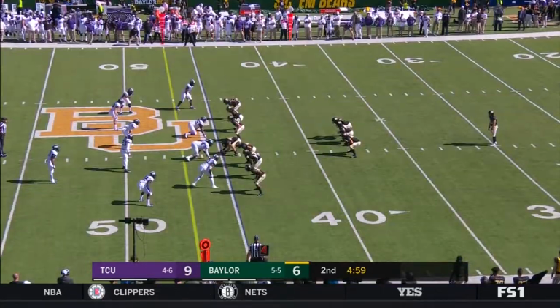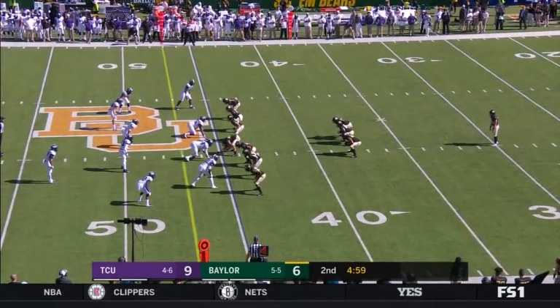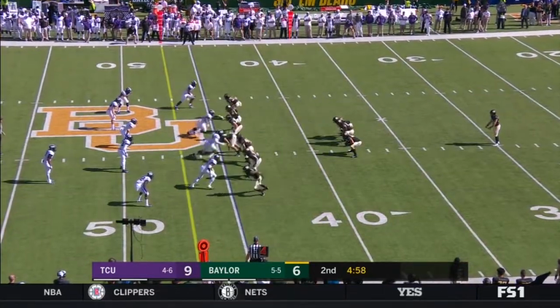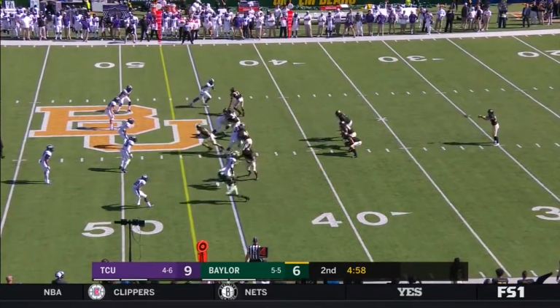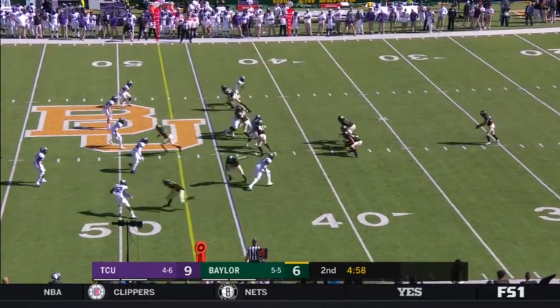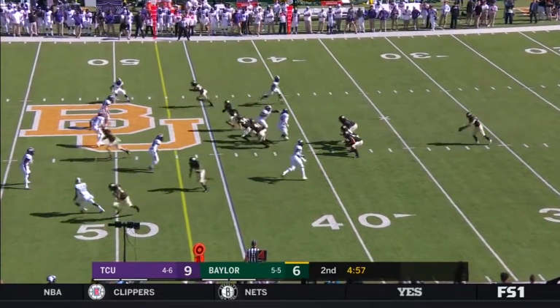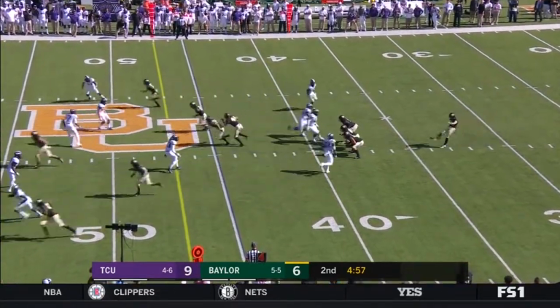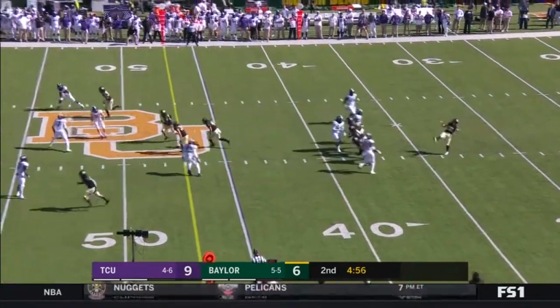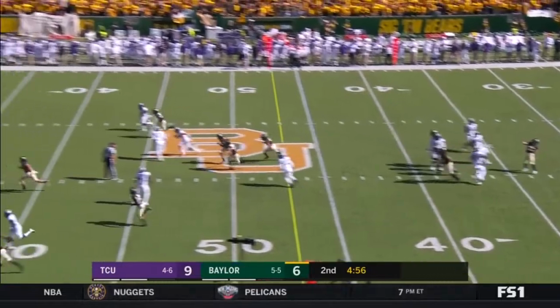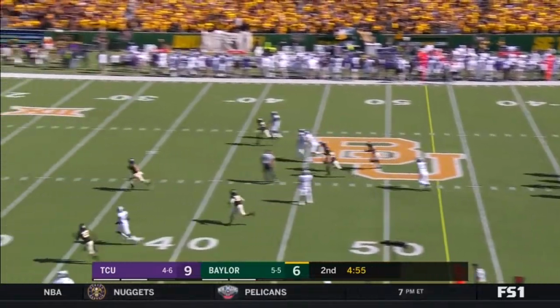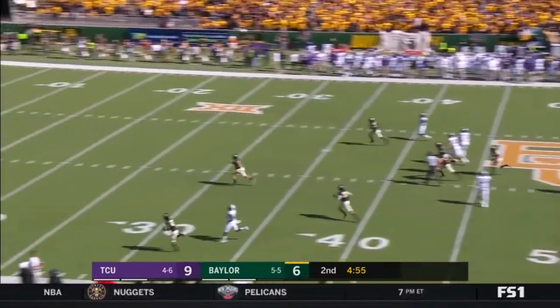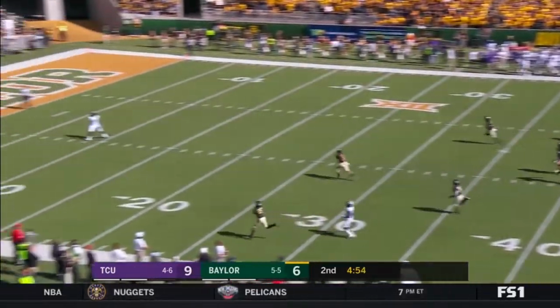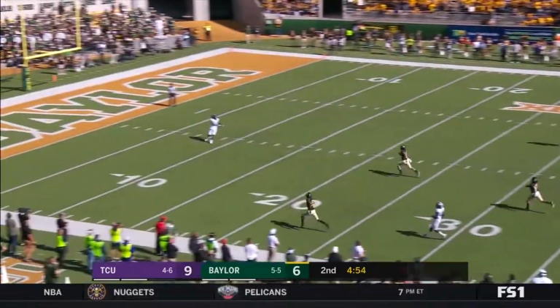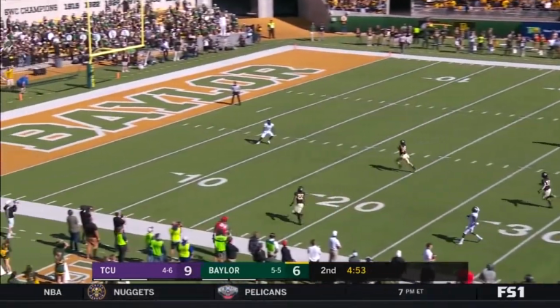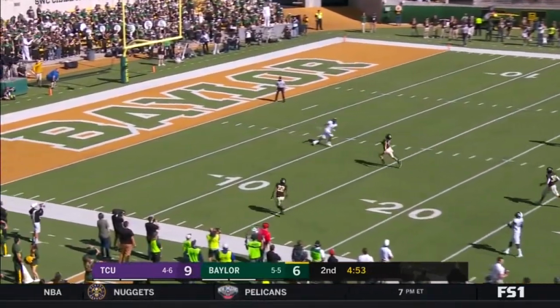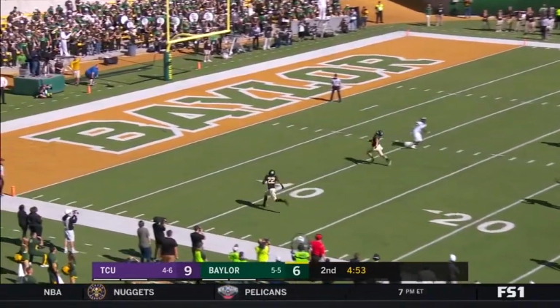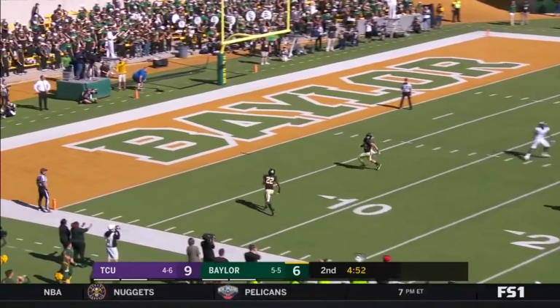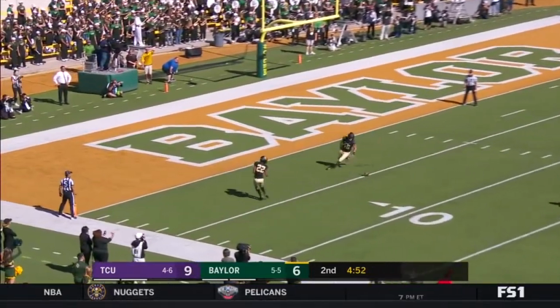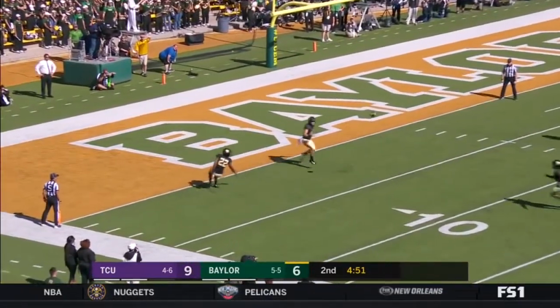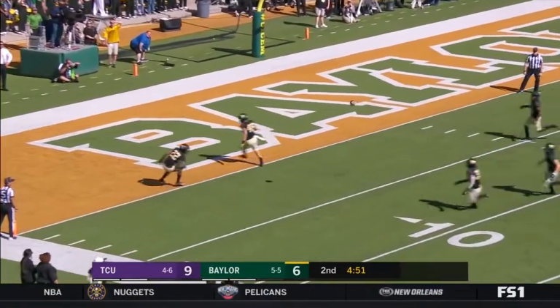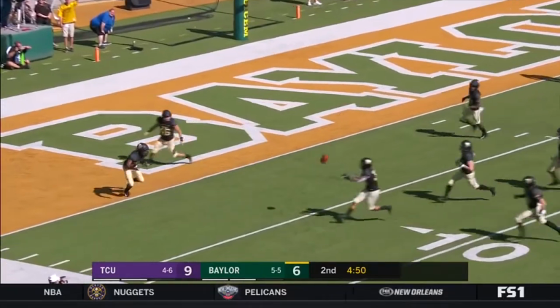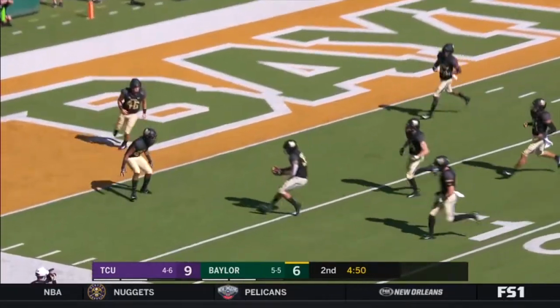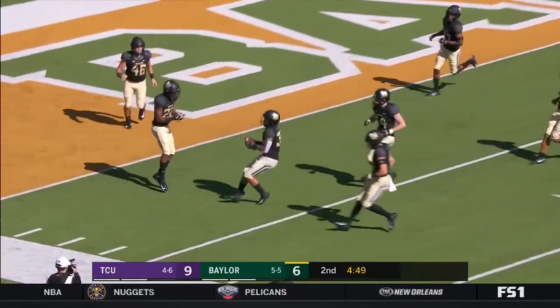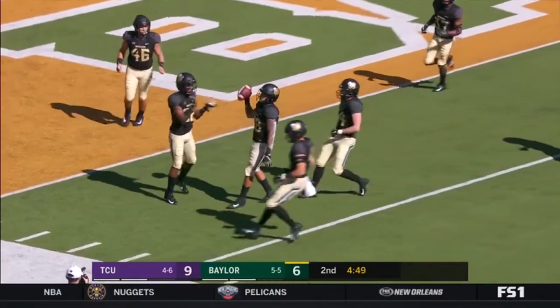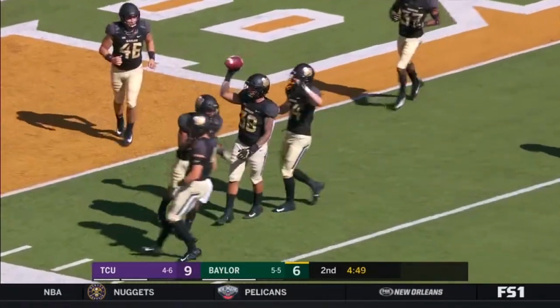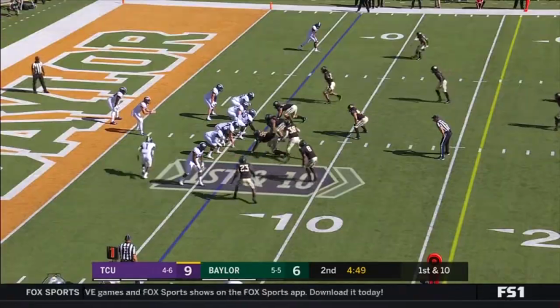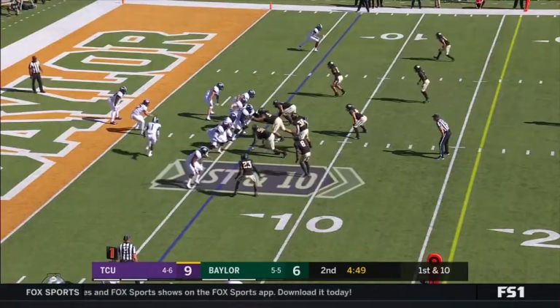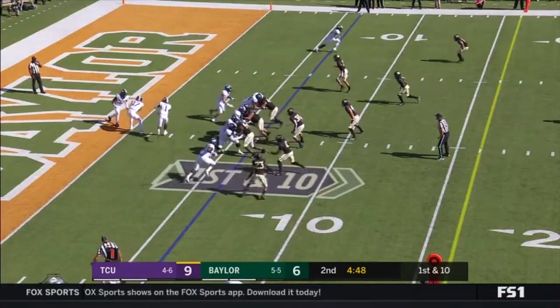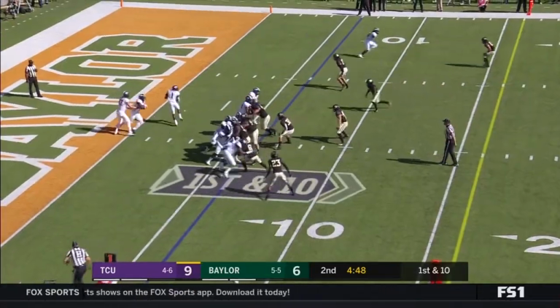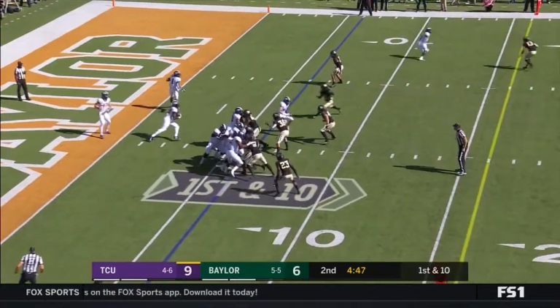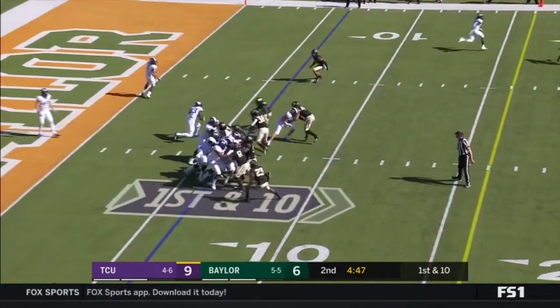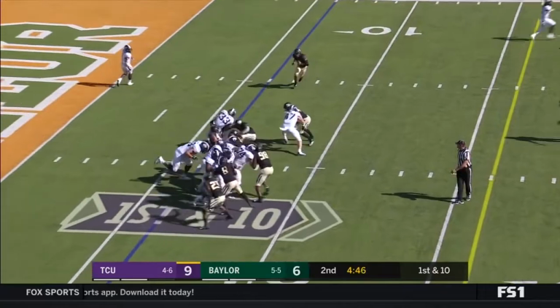Trying to pin him deep — a high punt. Galitz does the job. TCU leading, starting deep in their own territory.